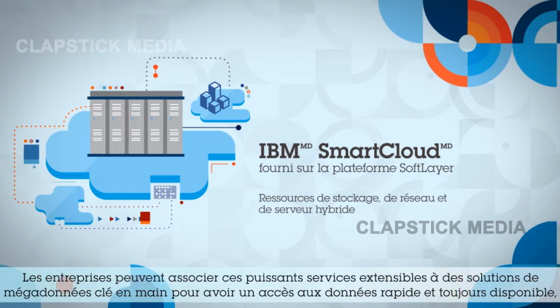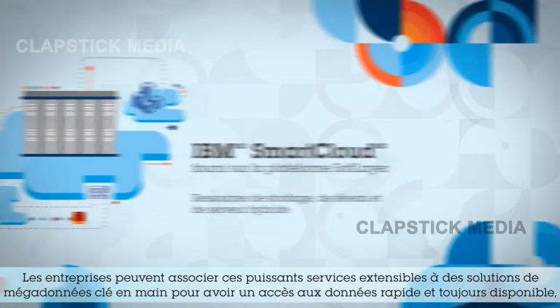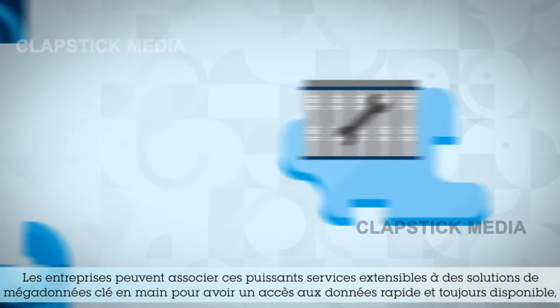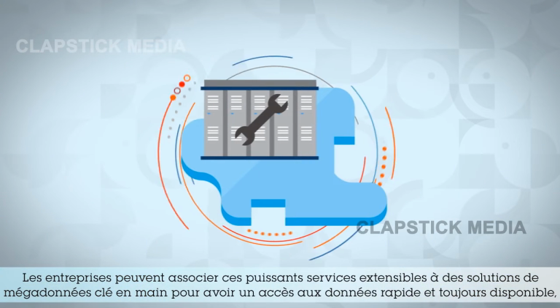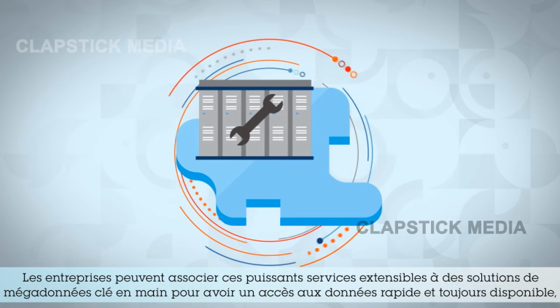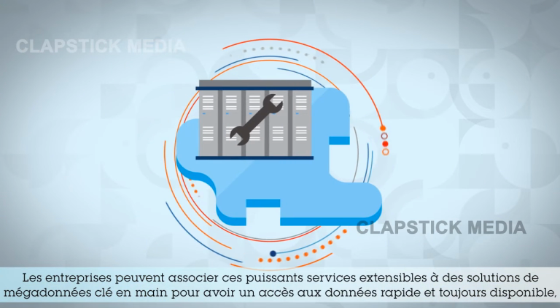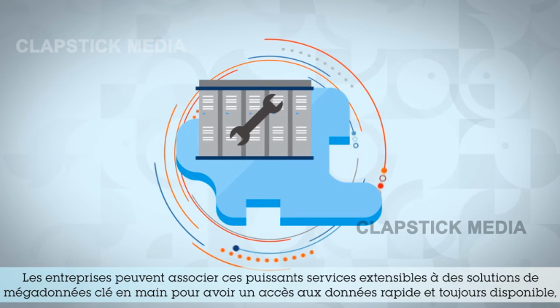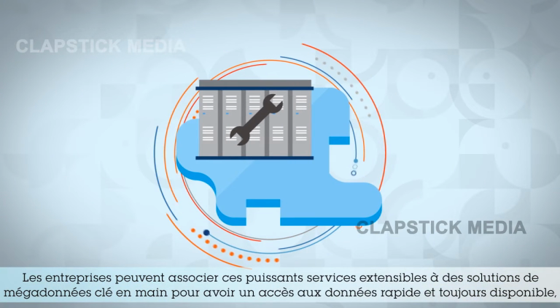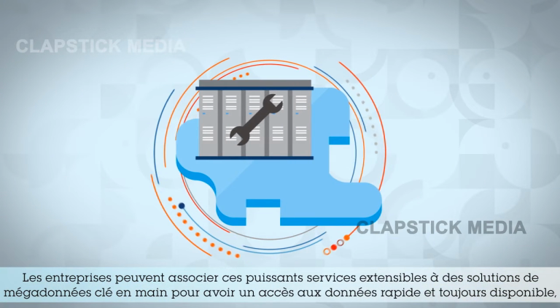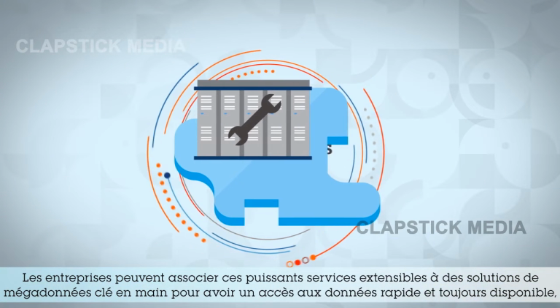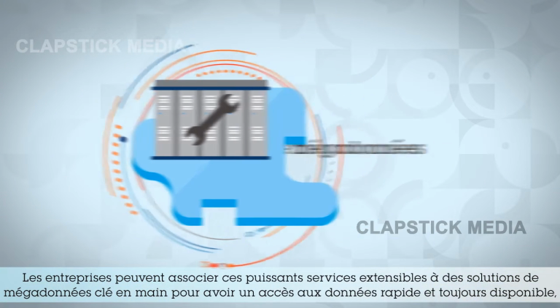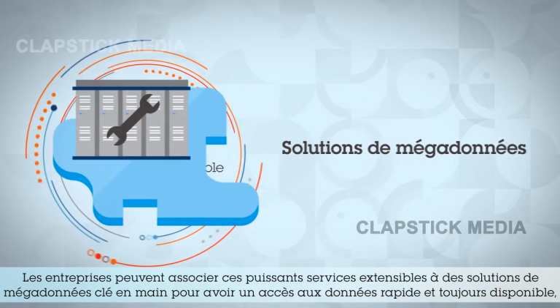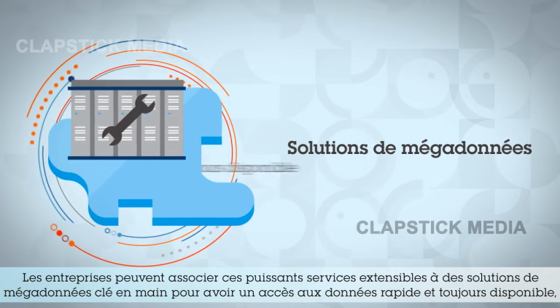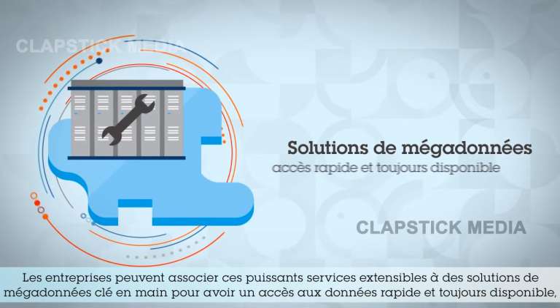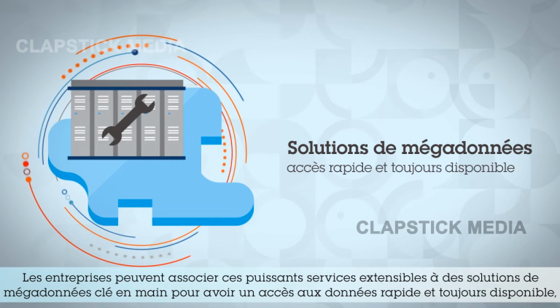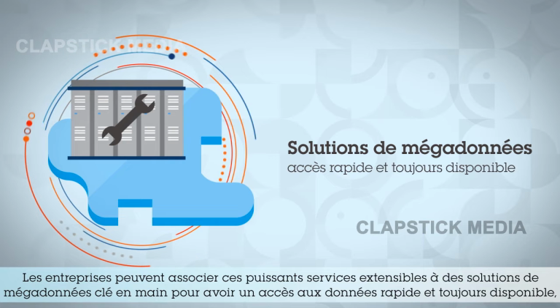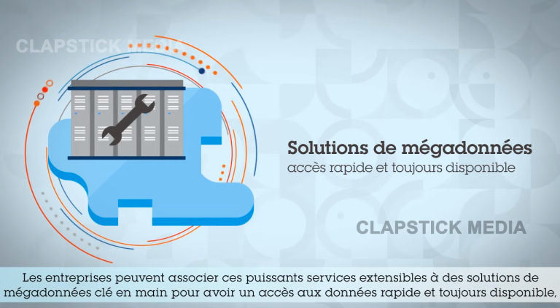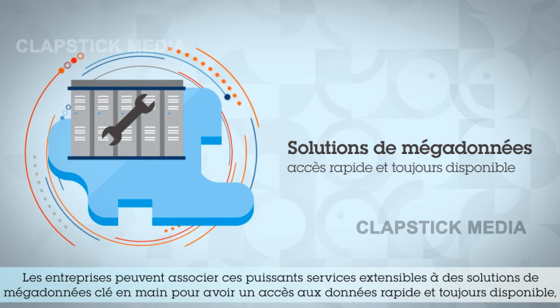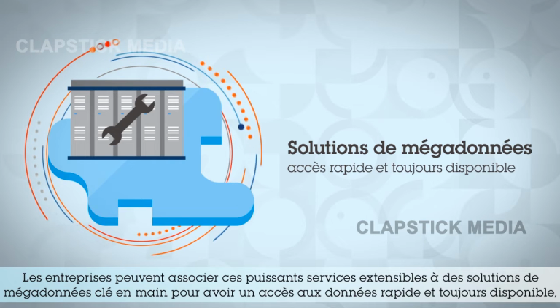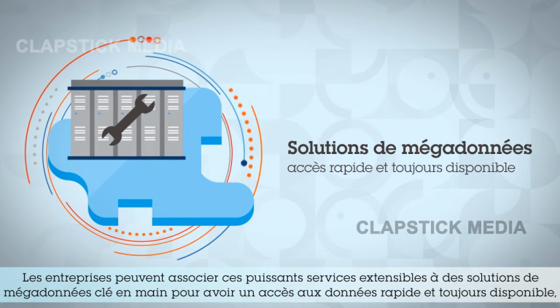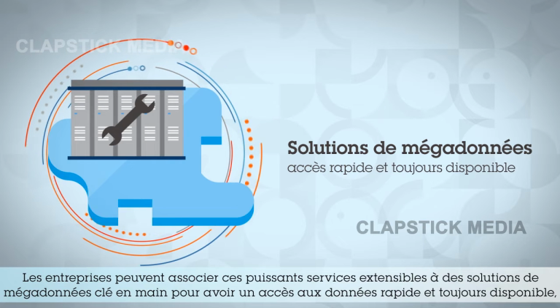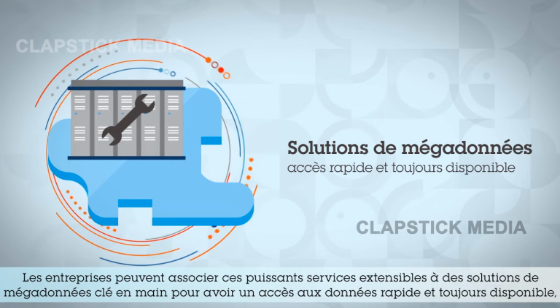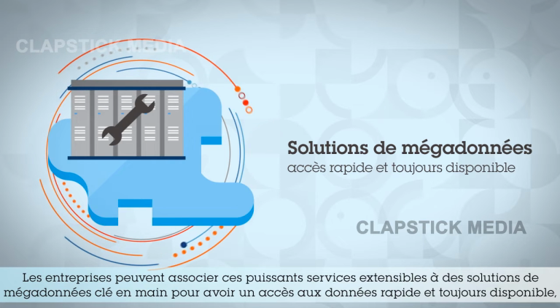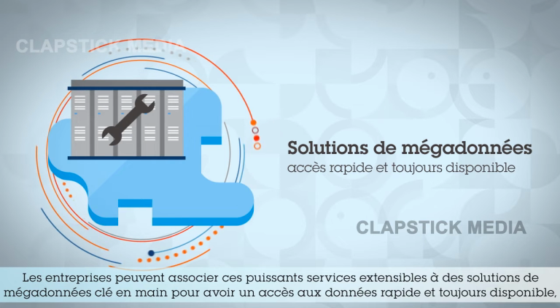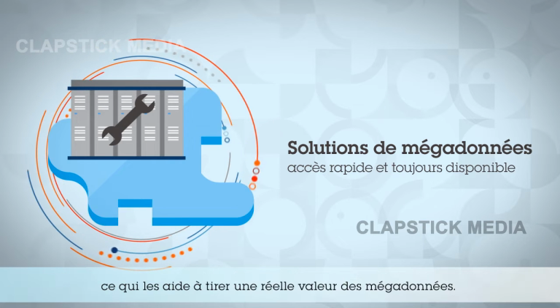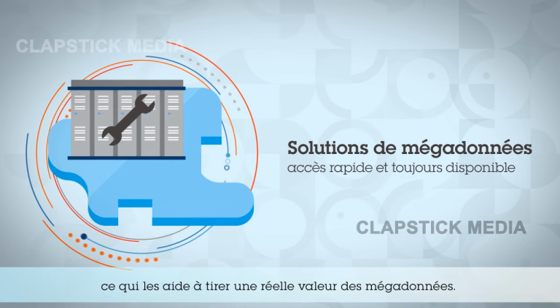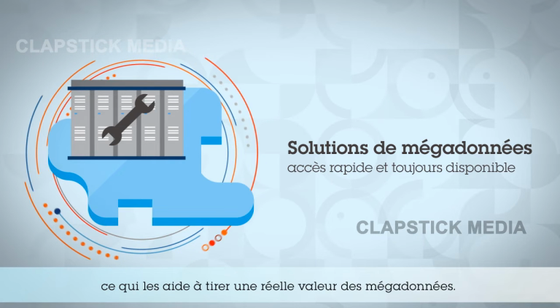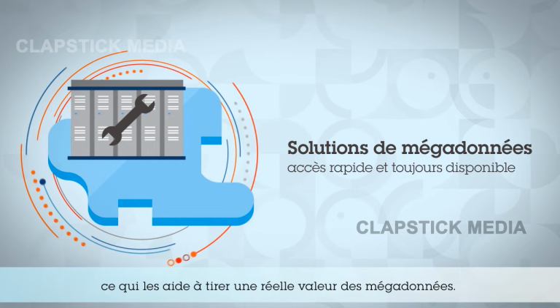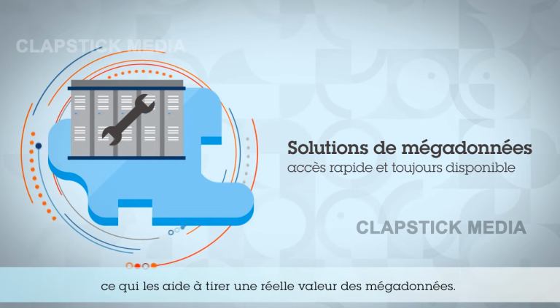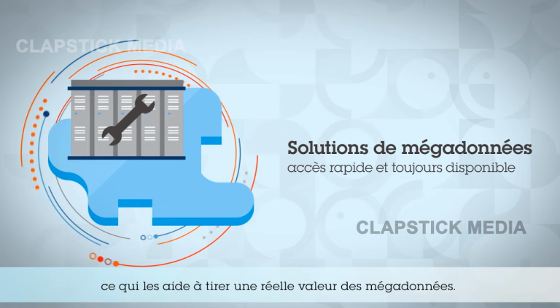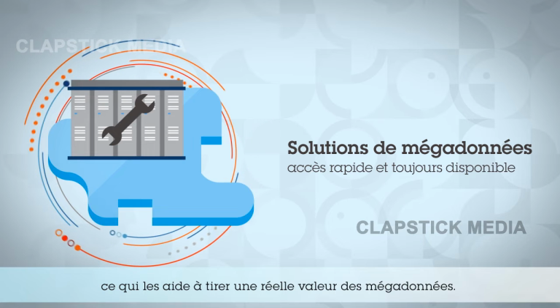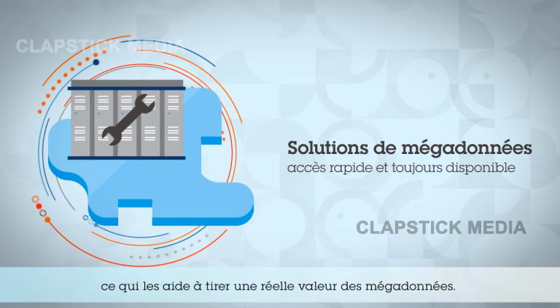These expansive, robust services can be combined with turnkey big data solutions to ensure you have fast, always-on access whenever you need it, helping your organization turn big data into big value, regardless of industry.